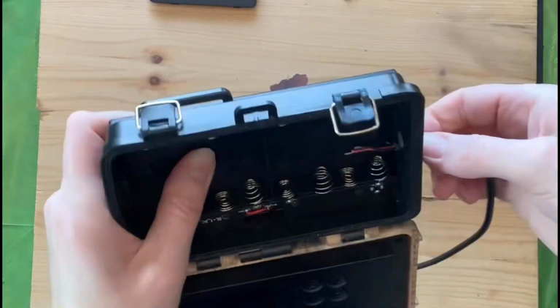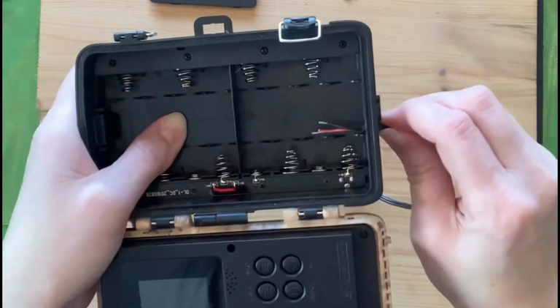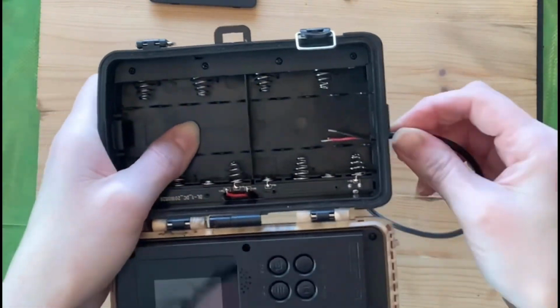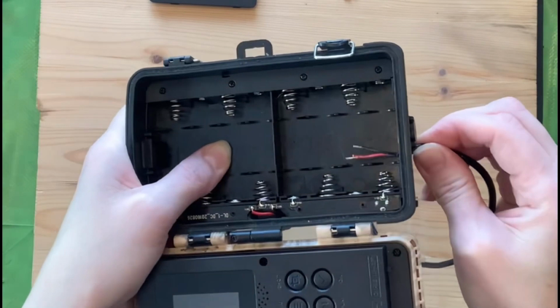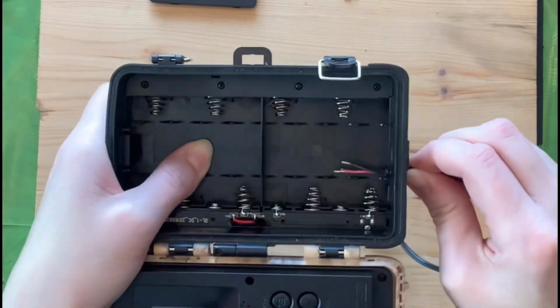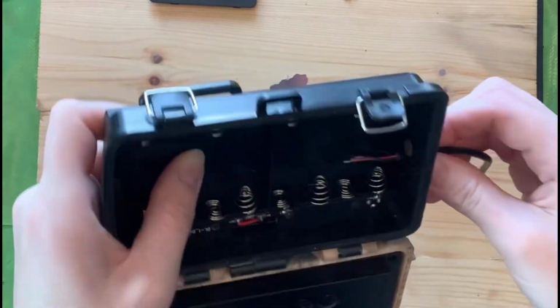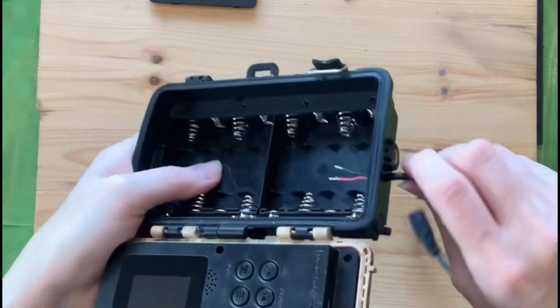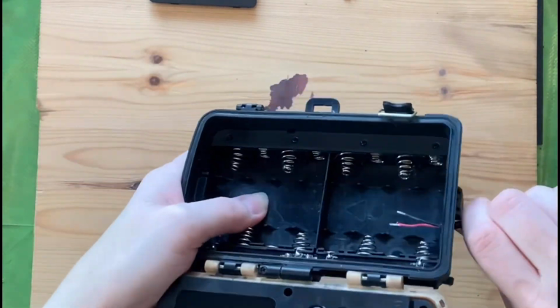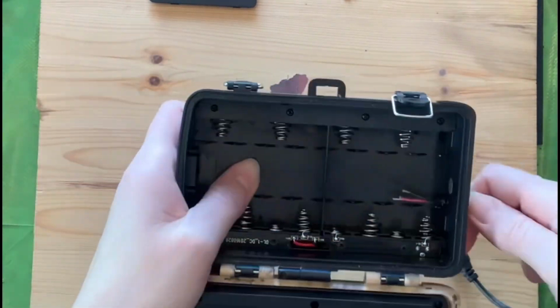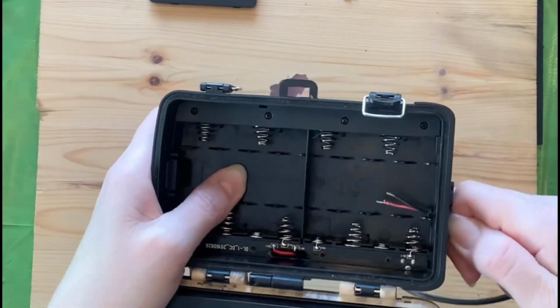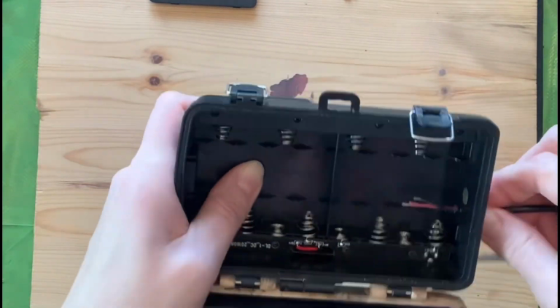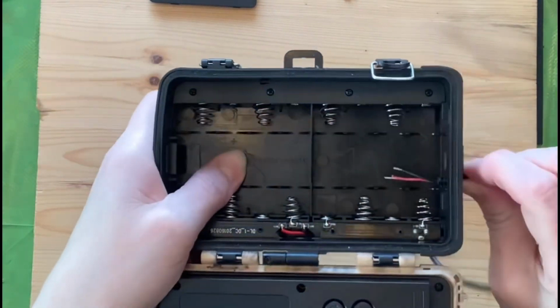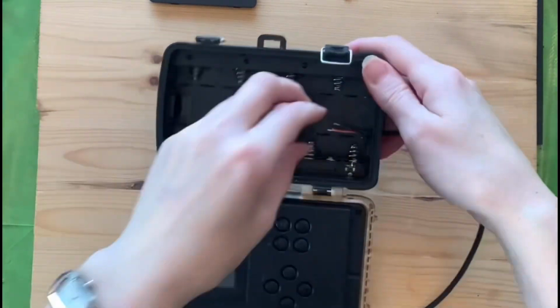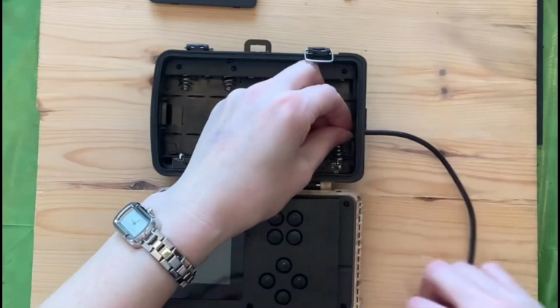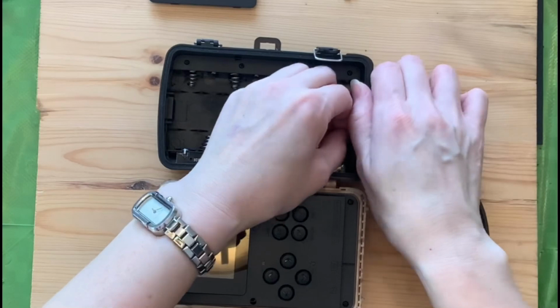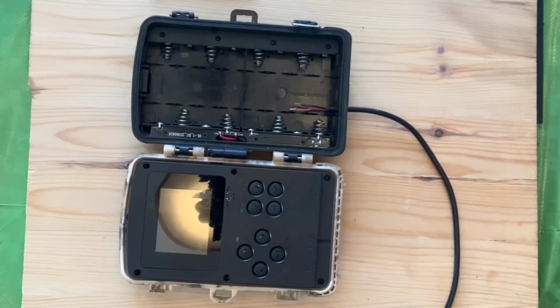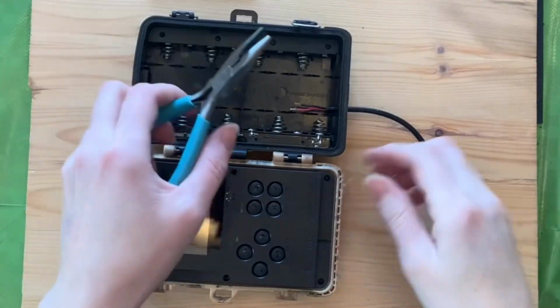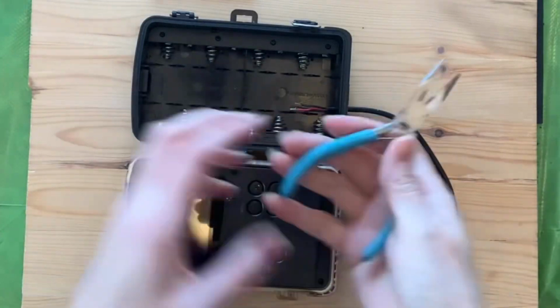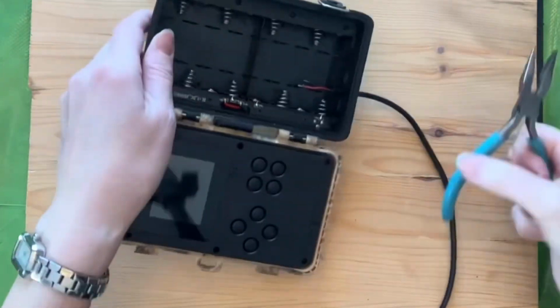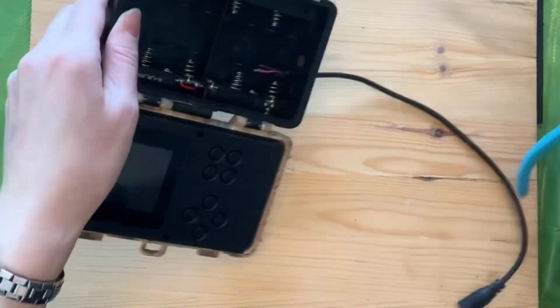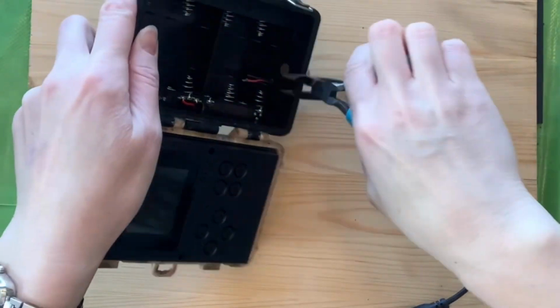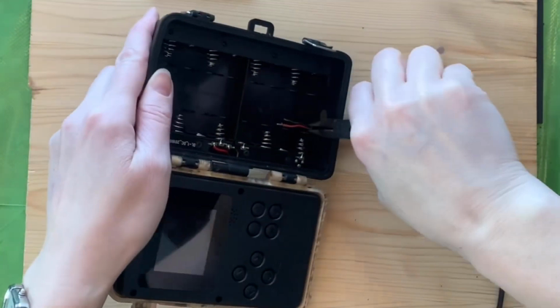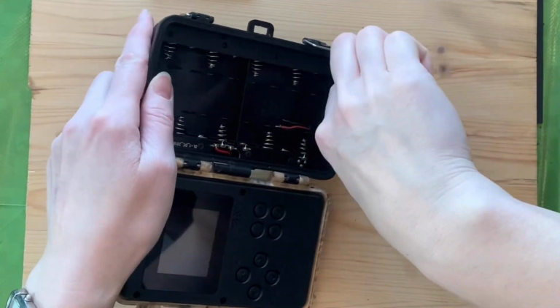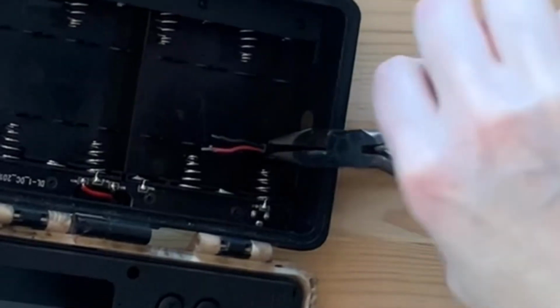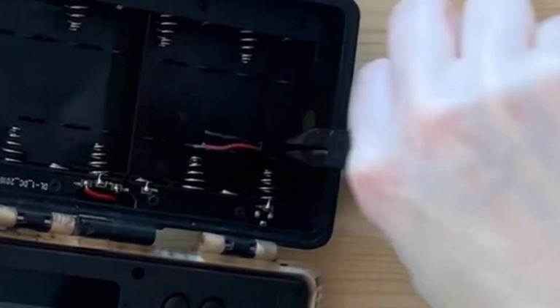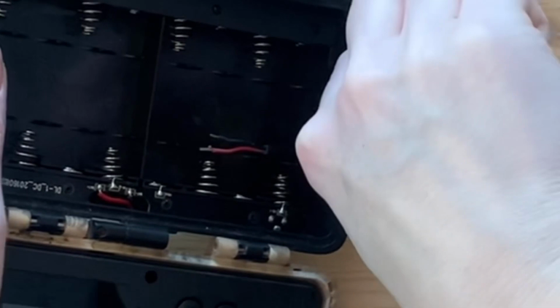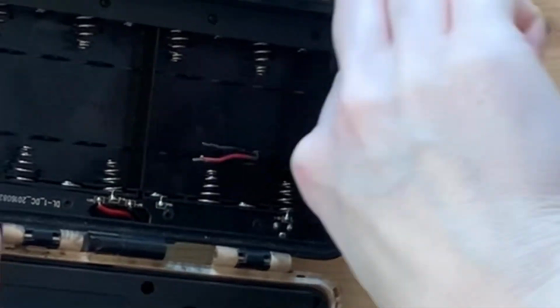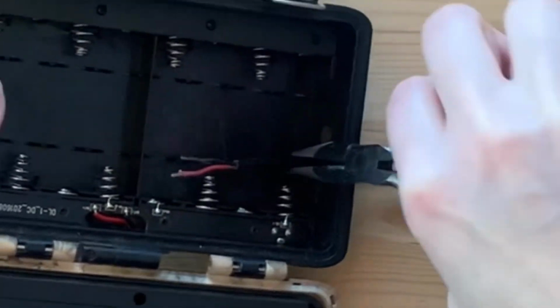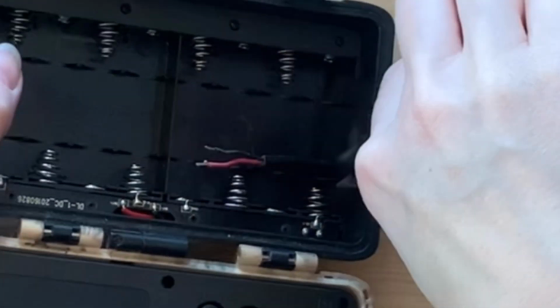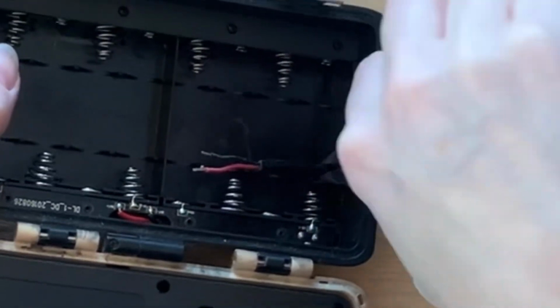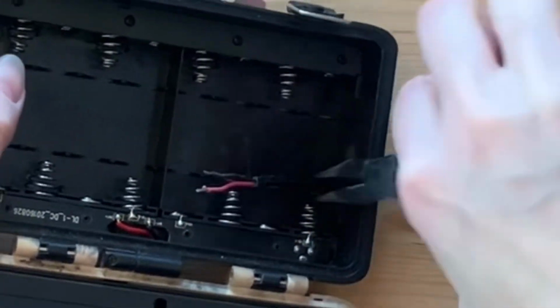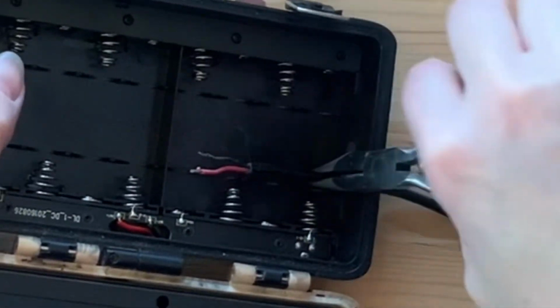Prepare your solder gun by heating it up. You can do this and have it heating while you're drilling the hole. Make sure to pull enough of the pigtail through so that it can sufficiently reach and touch the terminals where you will solder it.